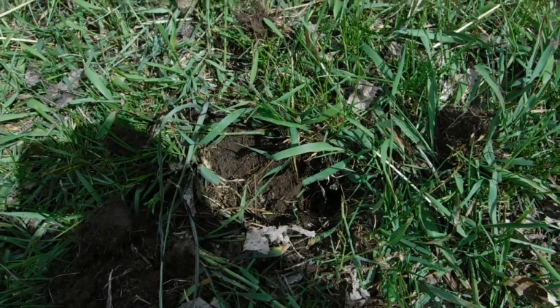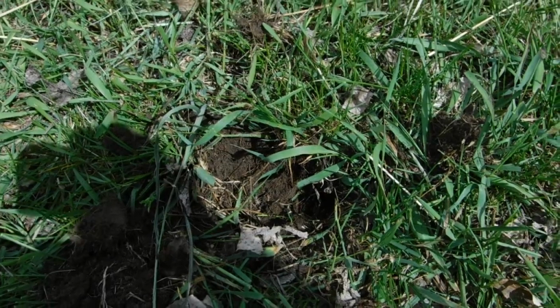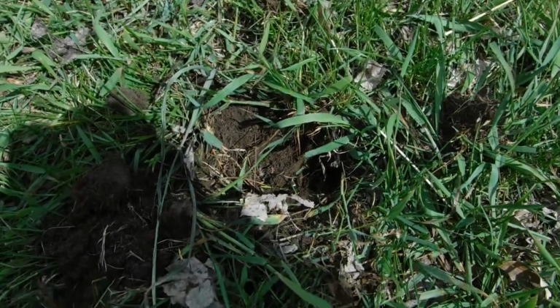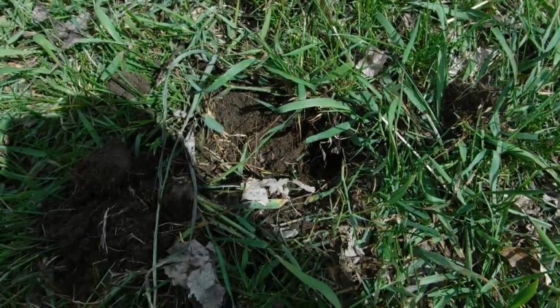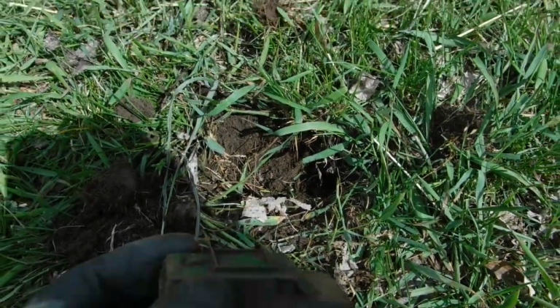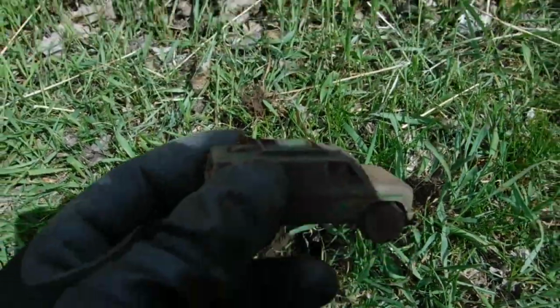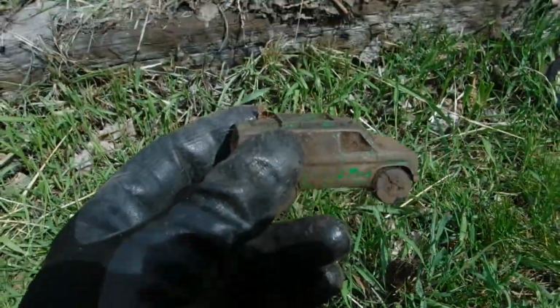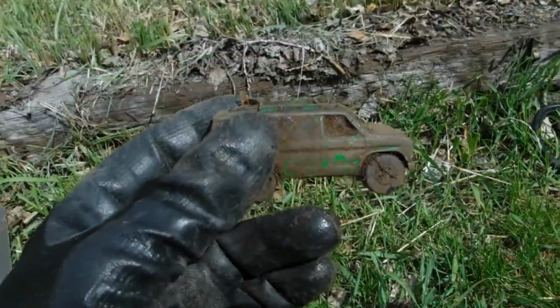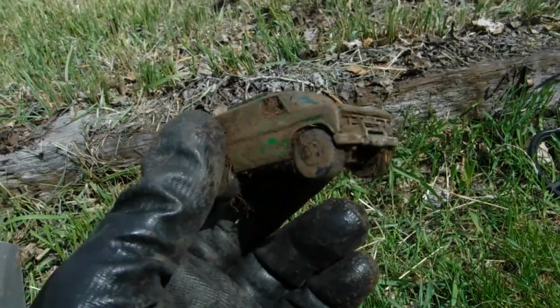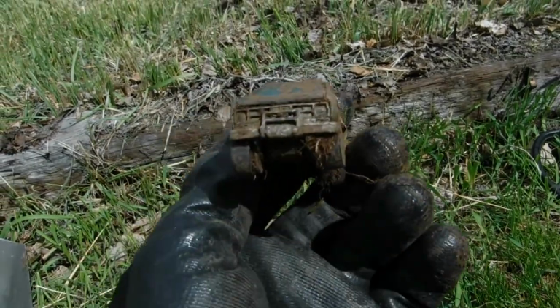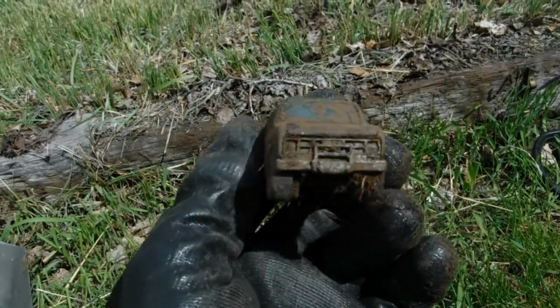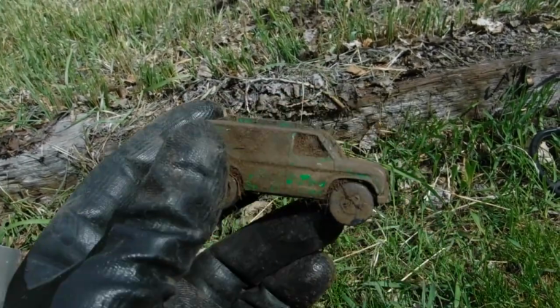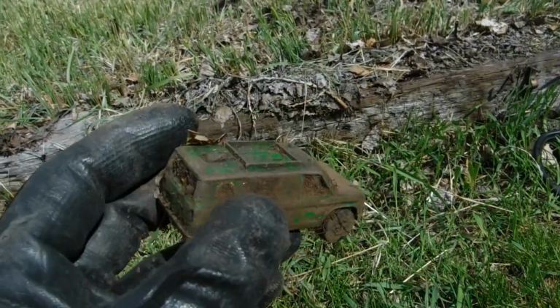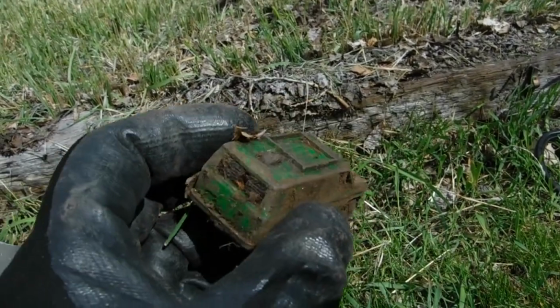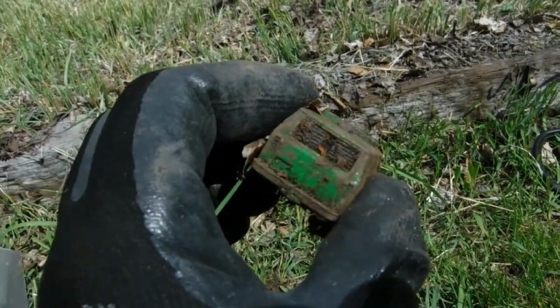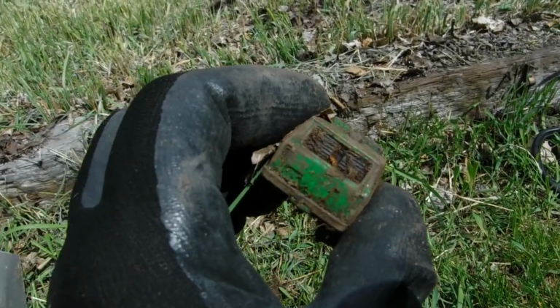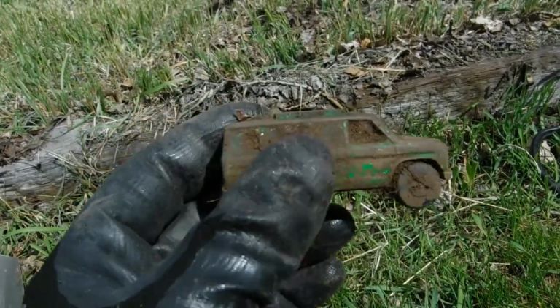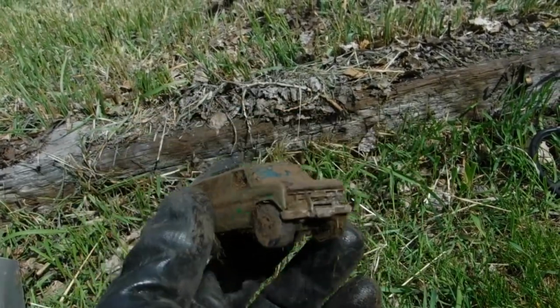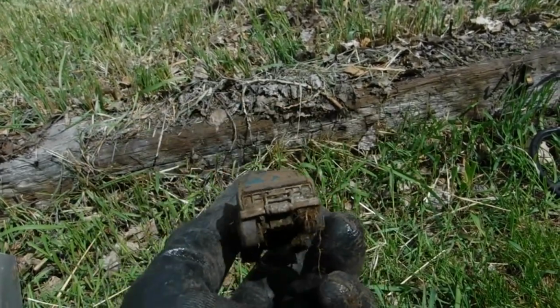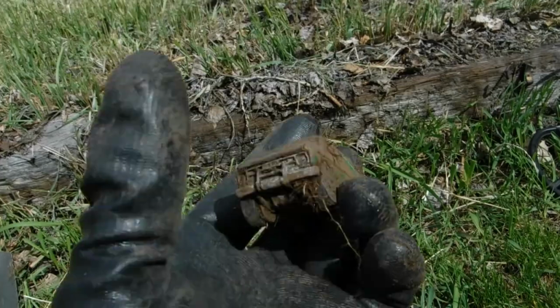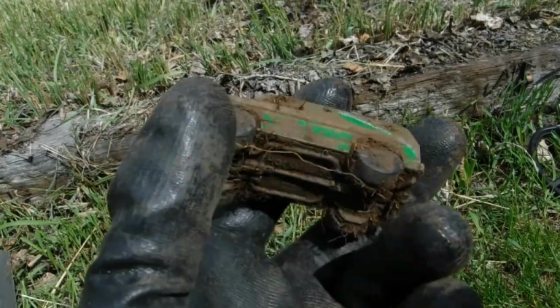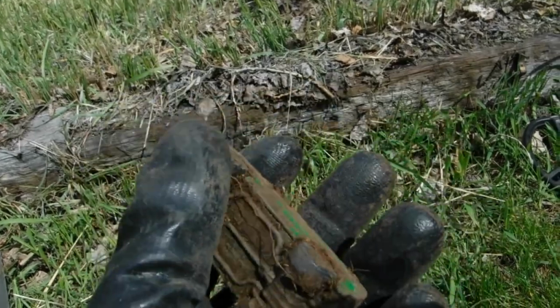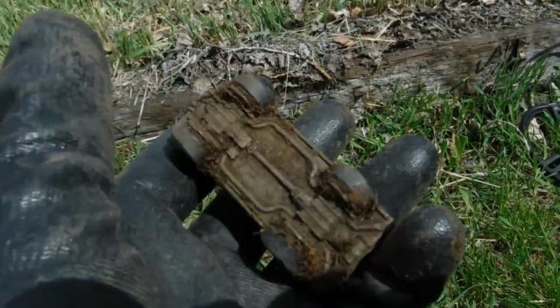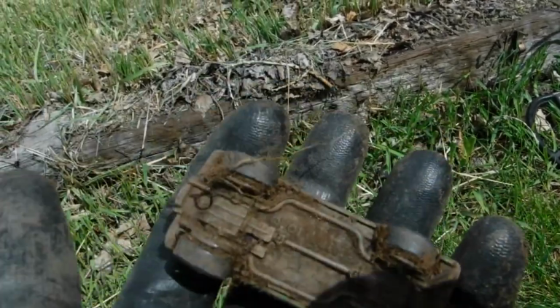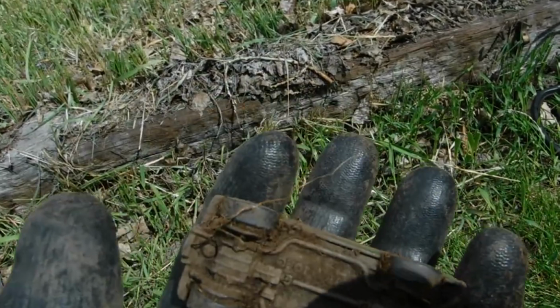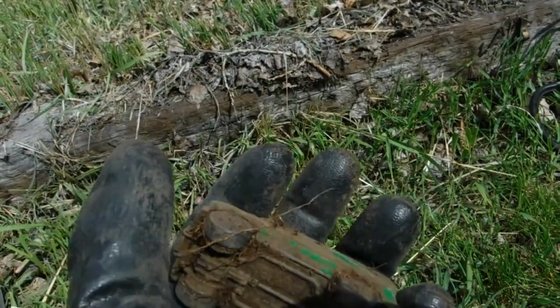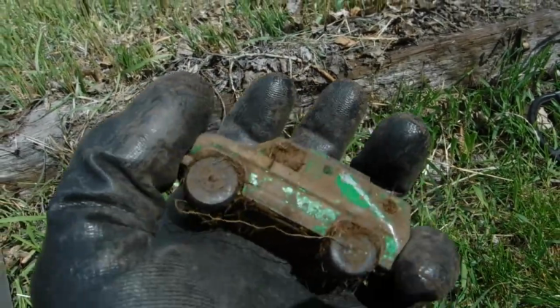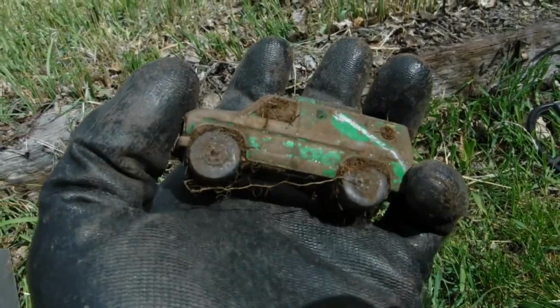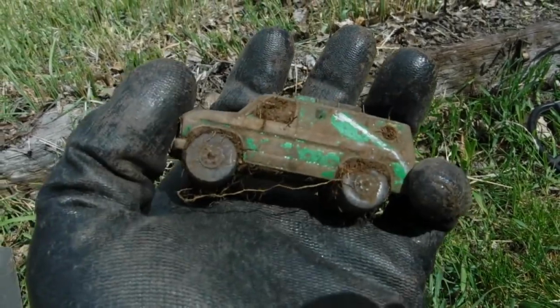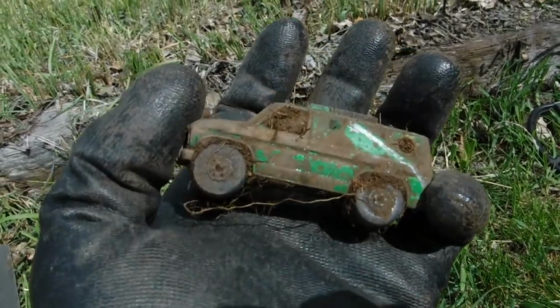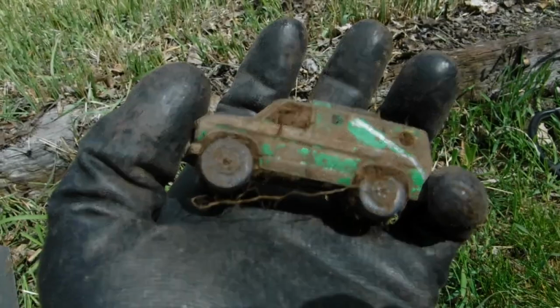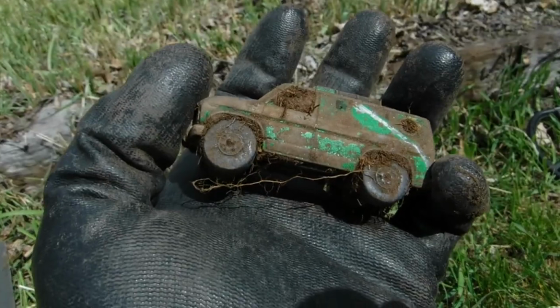Out of that hole there, about three inches deep — some kind of green truck. All righty then. Well, at least we're finding something, right? I can't tell — I'll have to clean it up at the house and show you a picture.